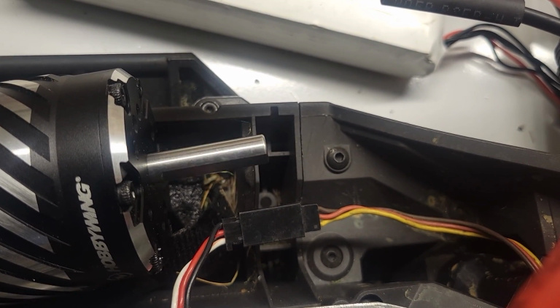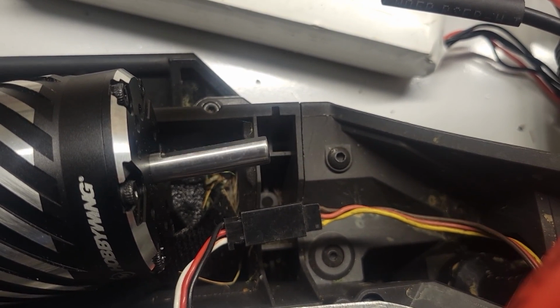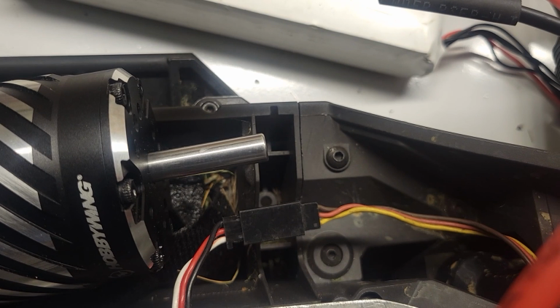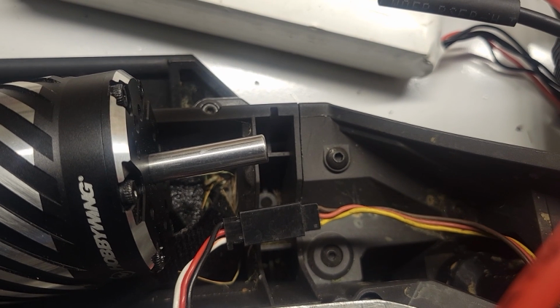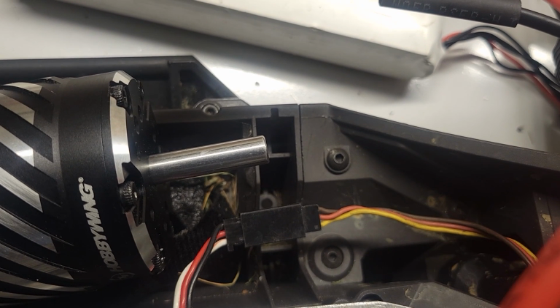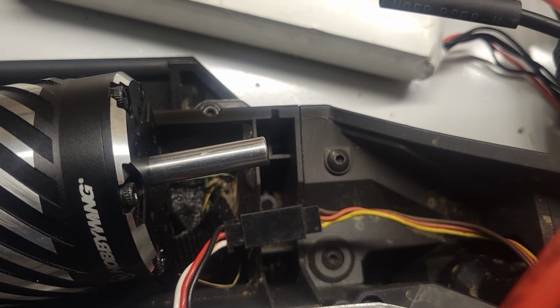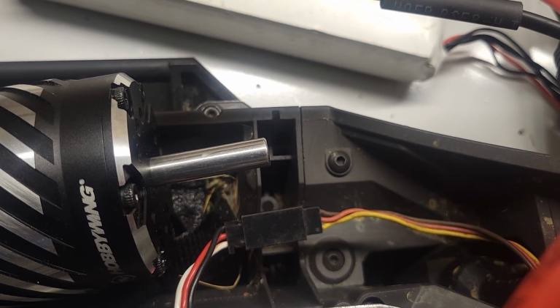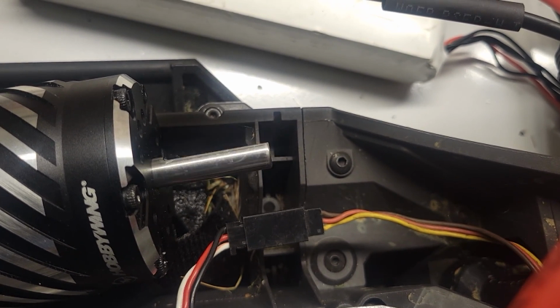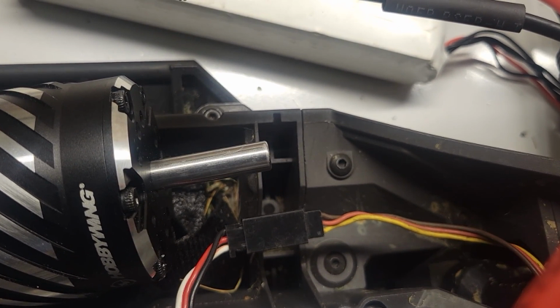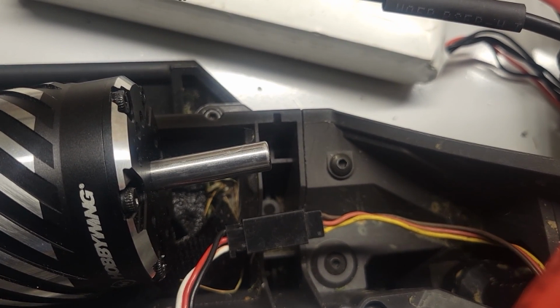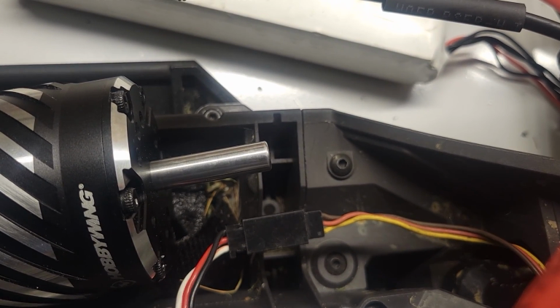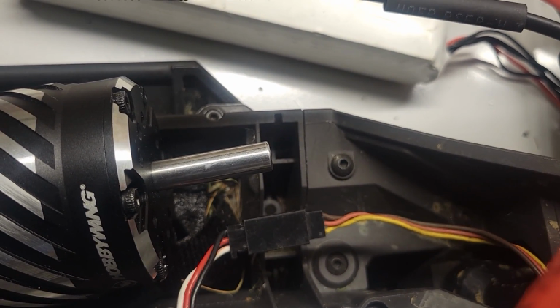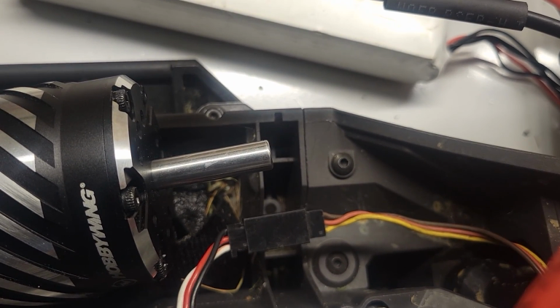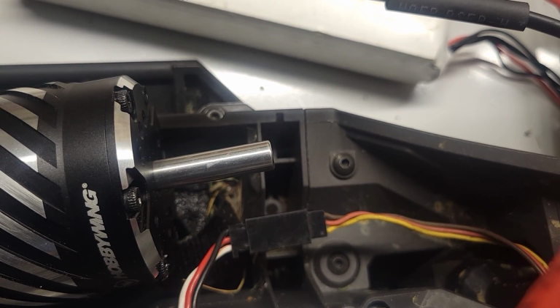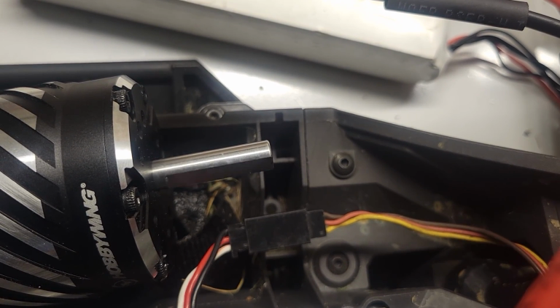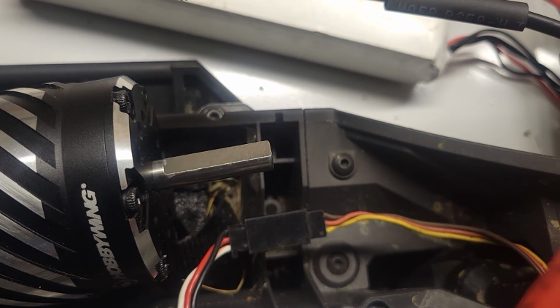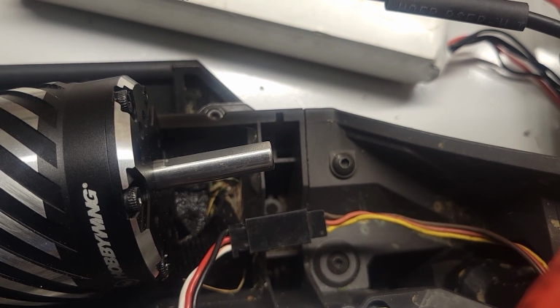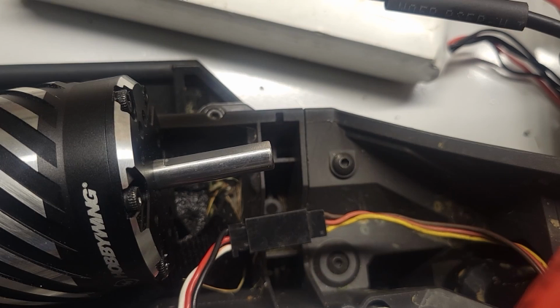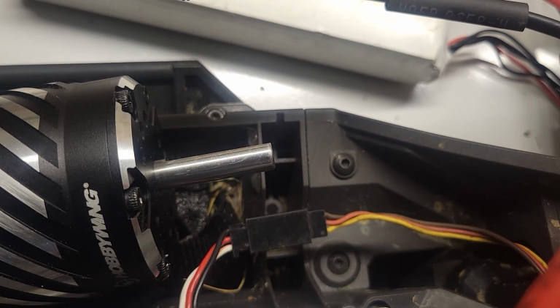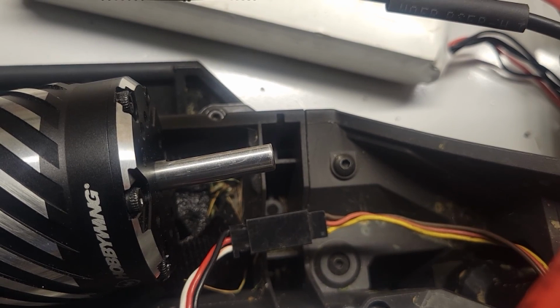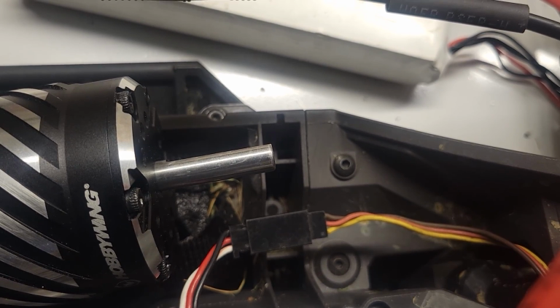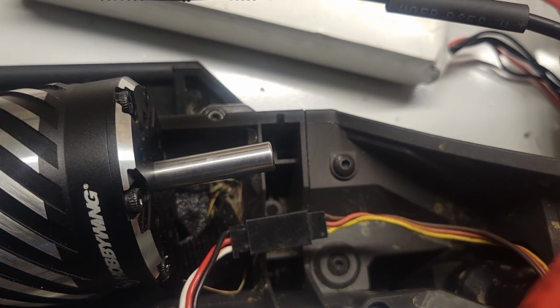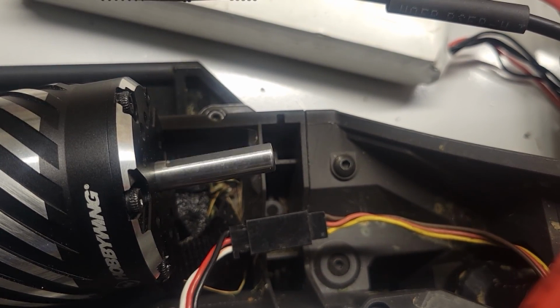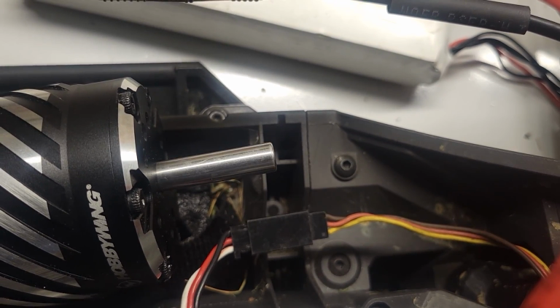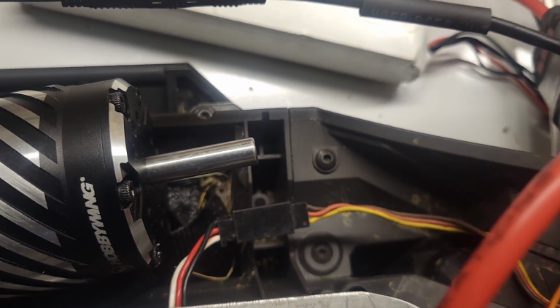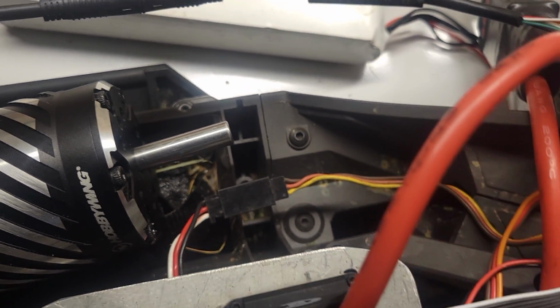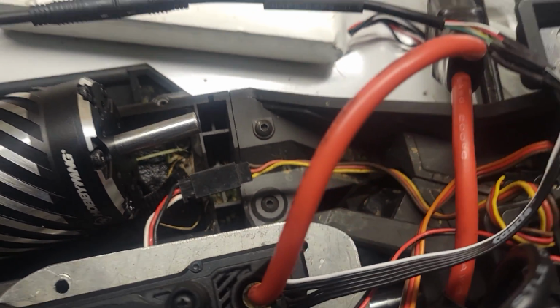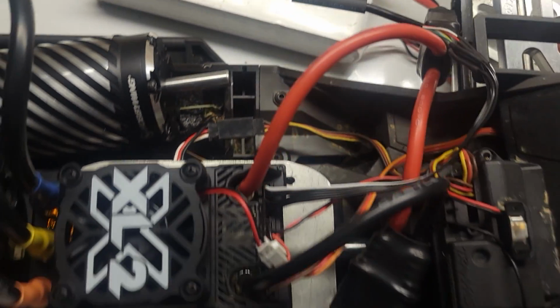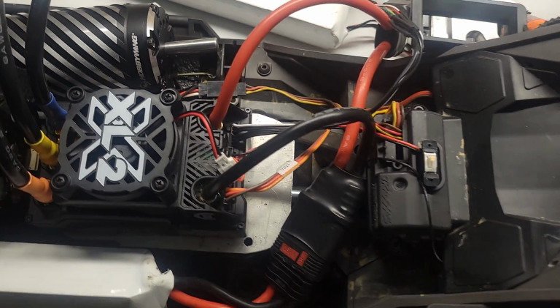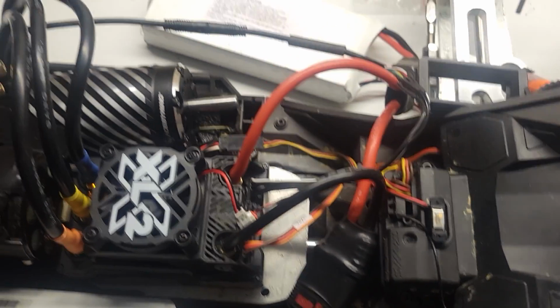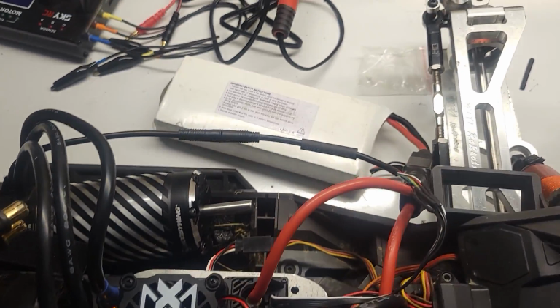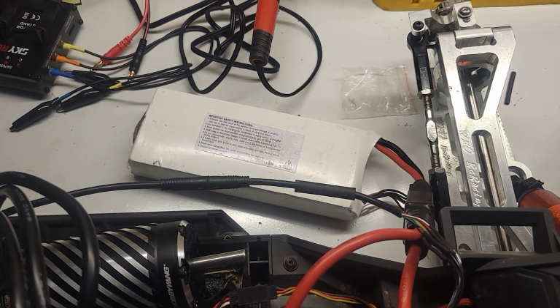So we're running sensorless right now. Pretty cool, huh? Well, that's what I came up with.